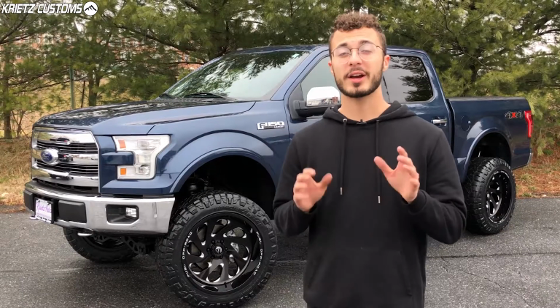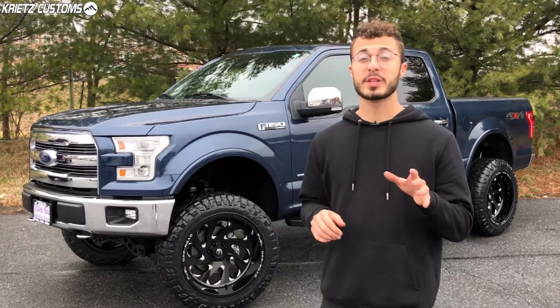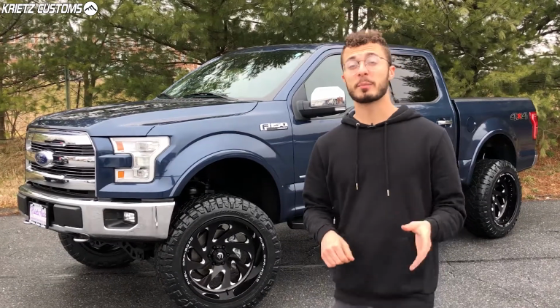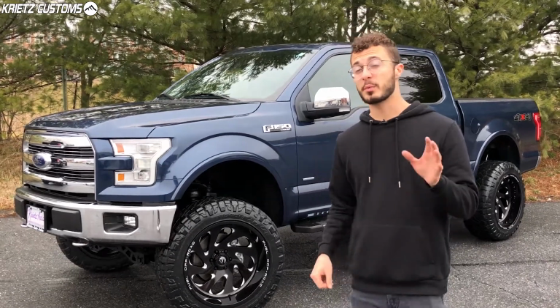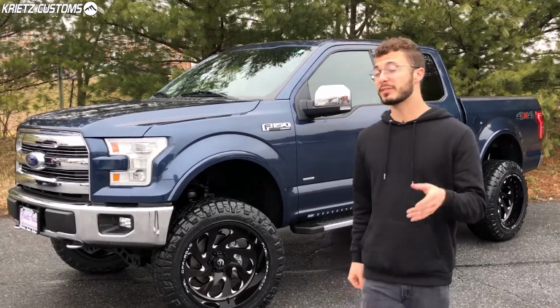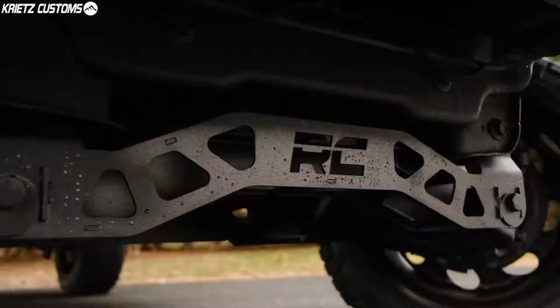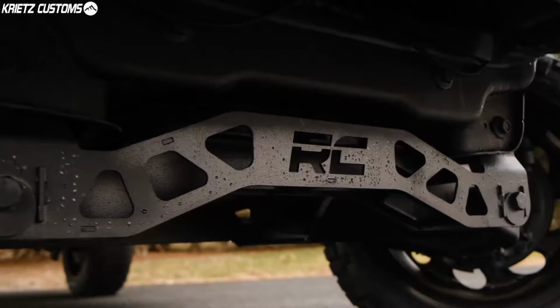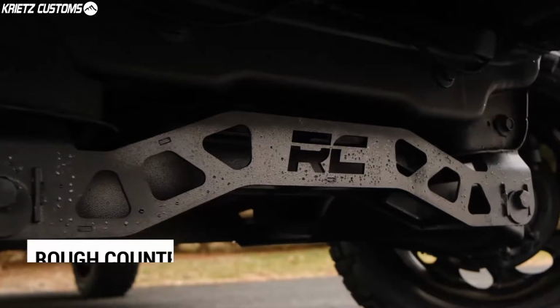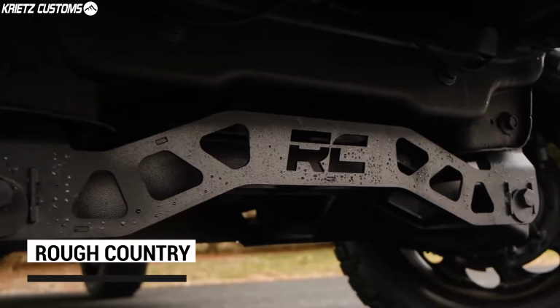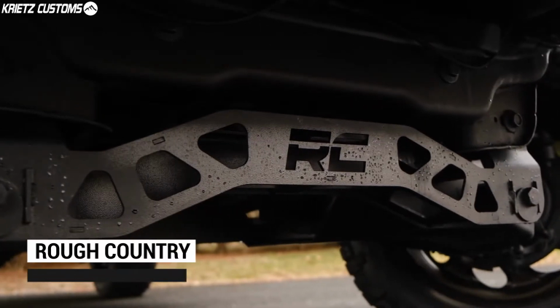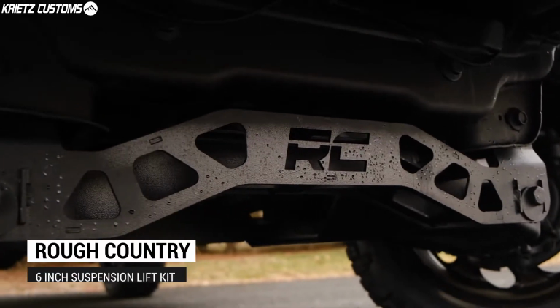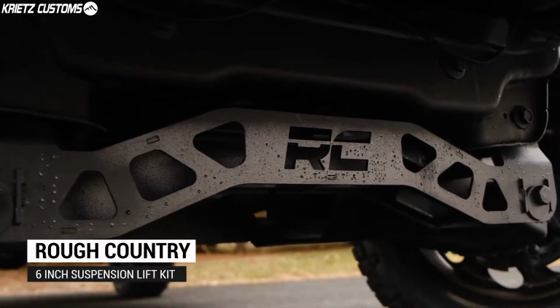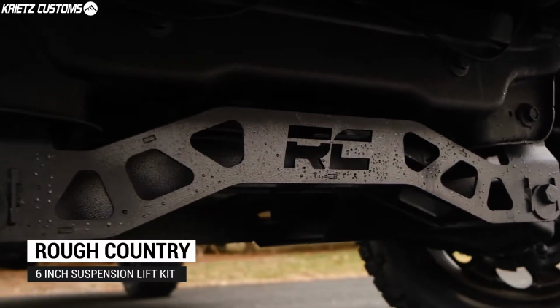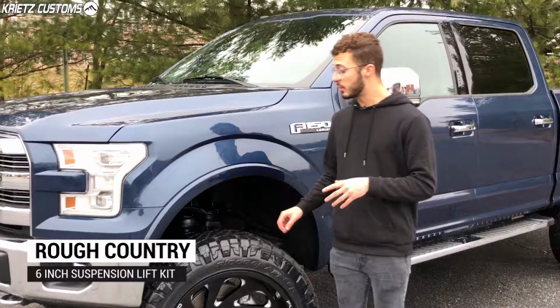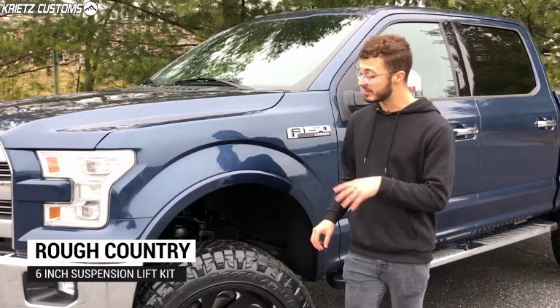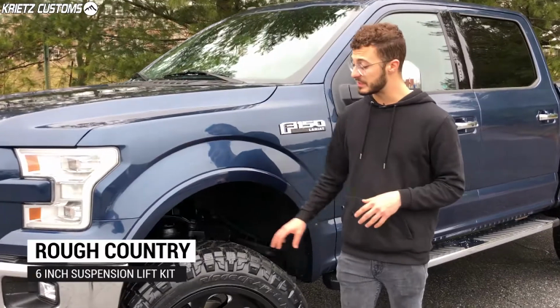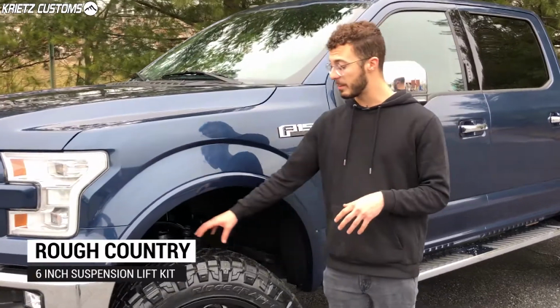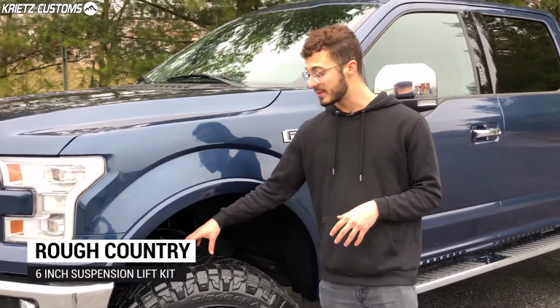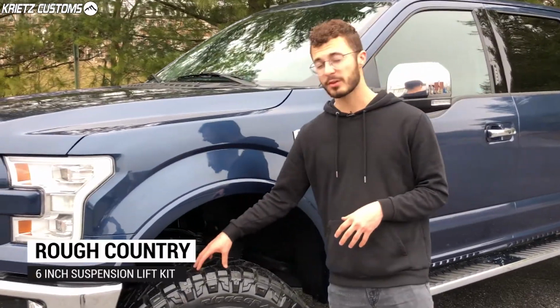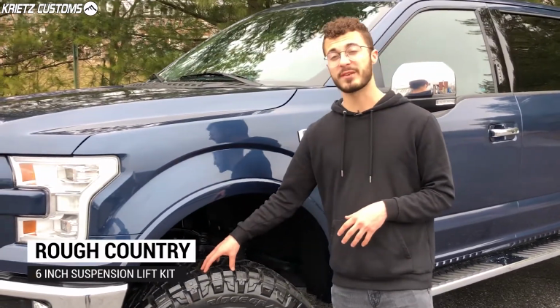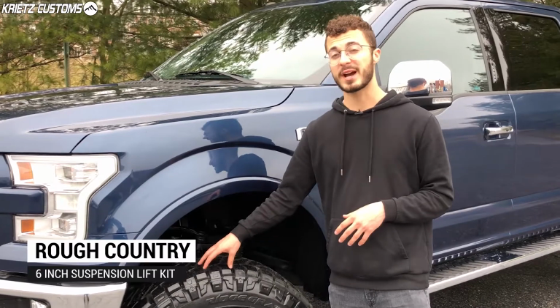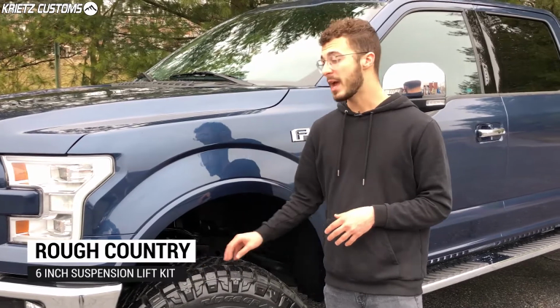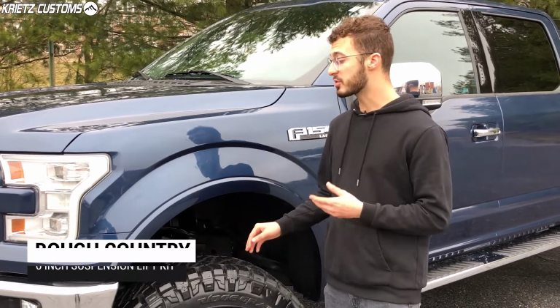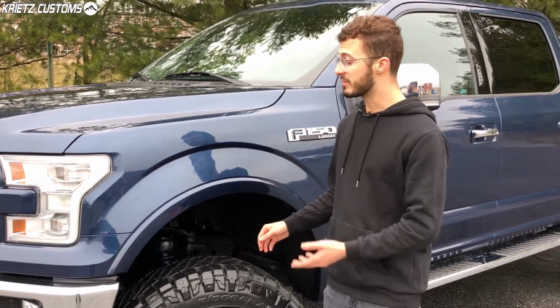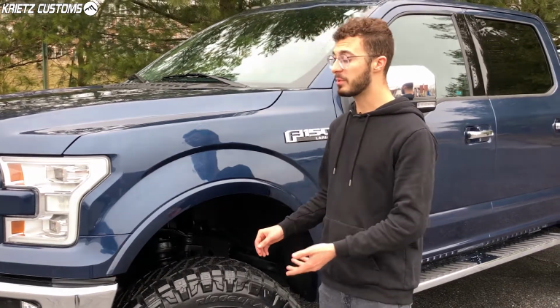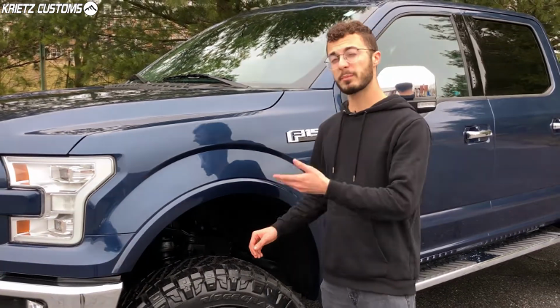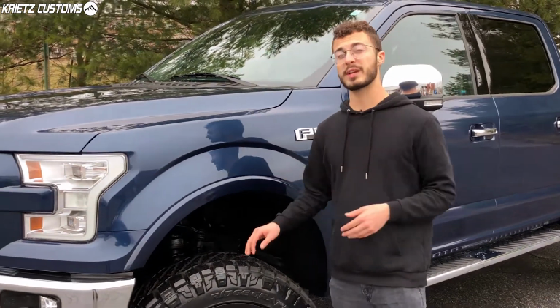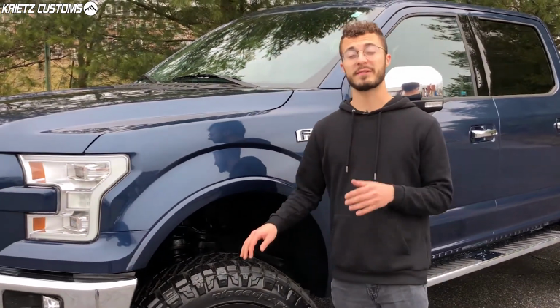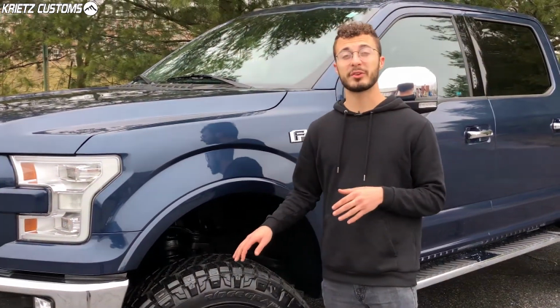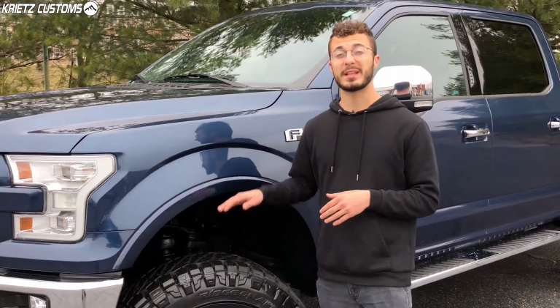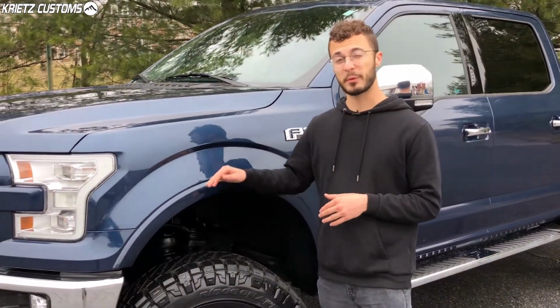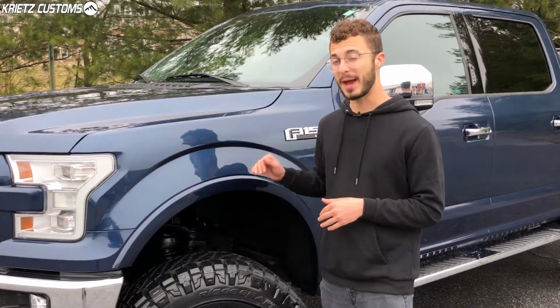For this build, I'm gonna start with the lift kit, which is going to be the six-inch Rough Country suspension lift kit. With this lift kit, it's gonna be able to fit a bigger 35-inch tire. It's also gonna raise the front up a little bit more to get rid of the factory rake and level it out with the back.